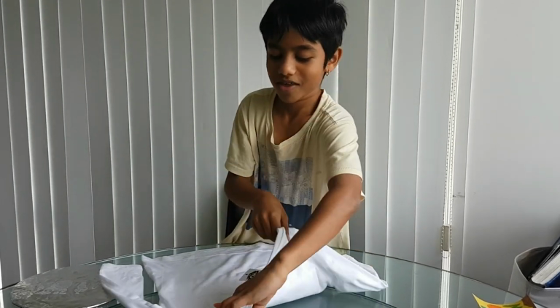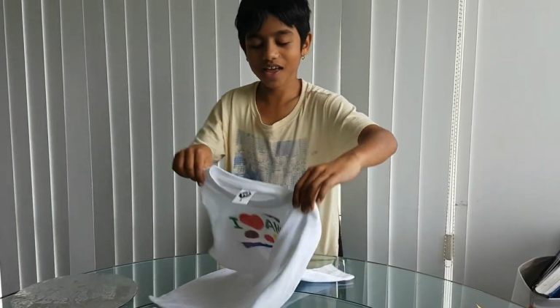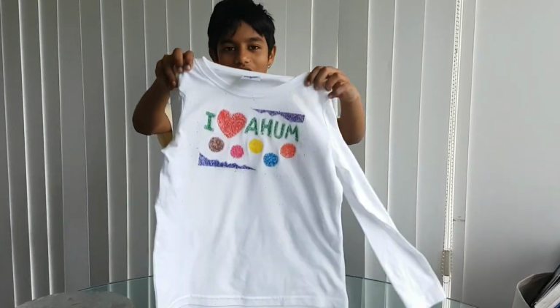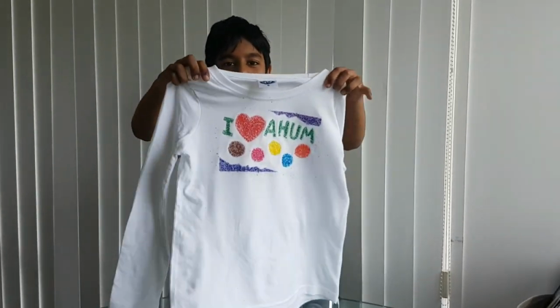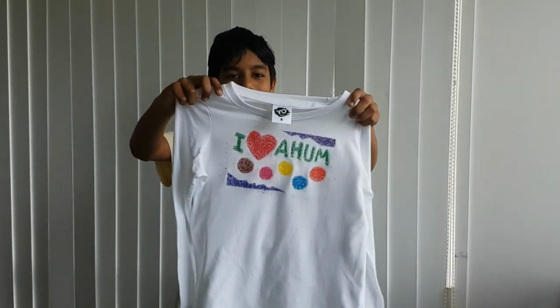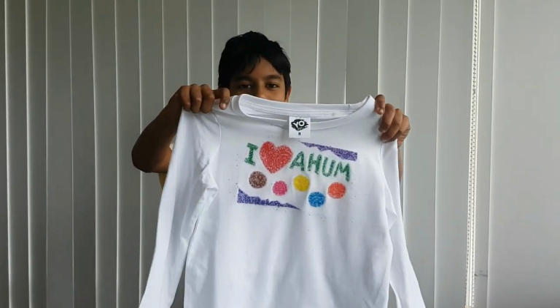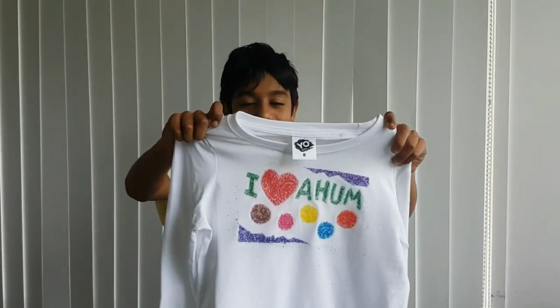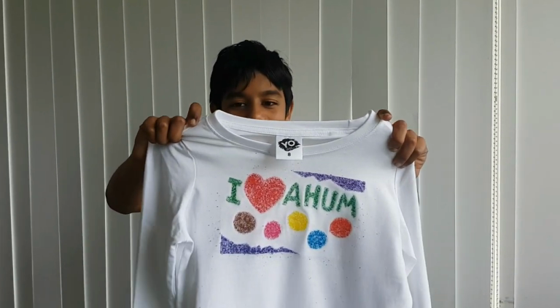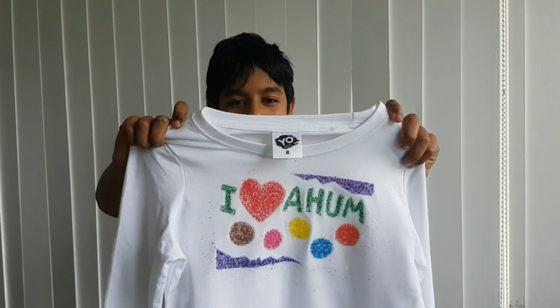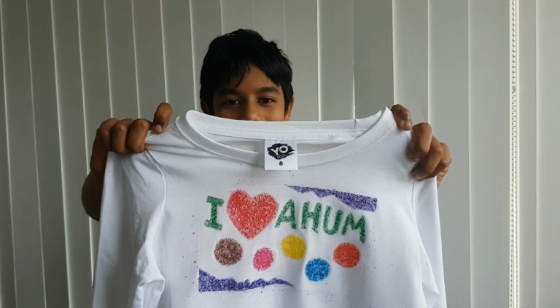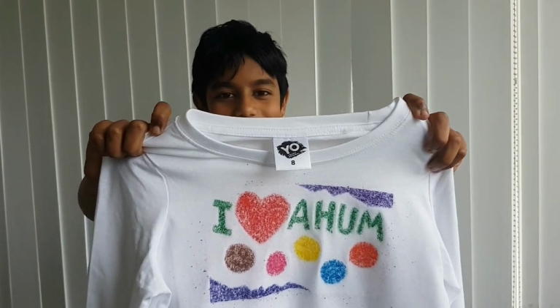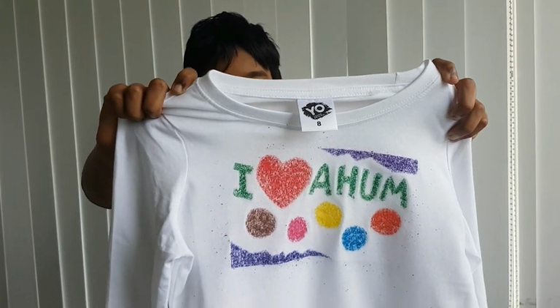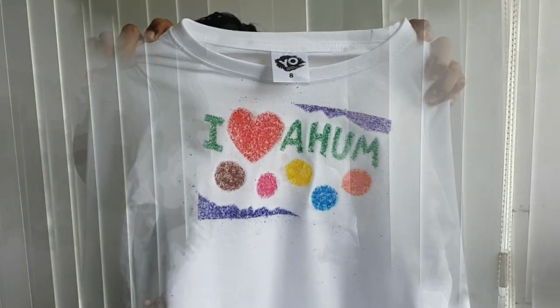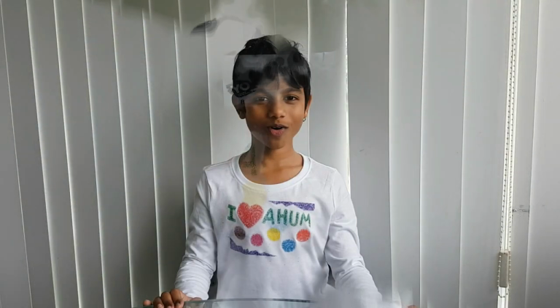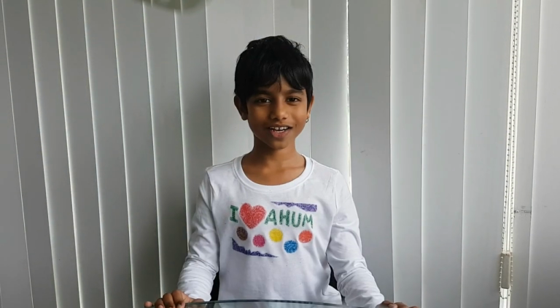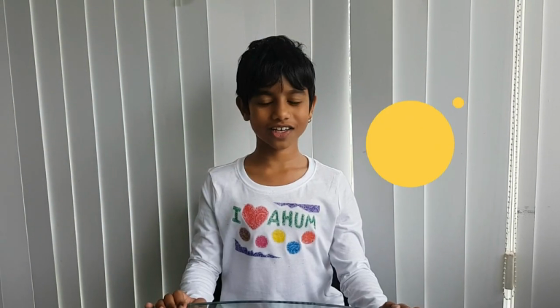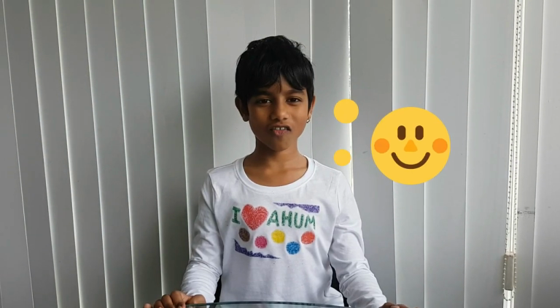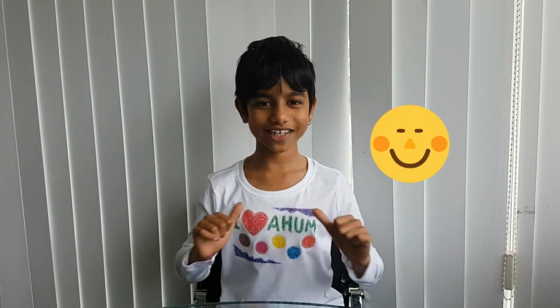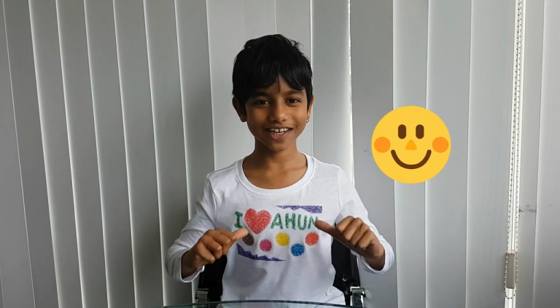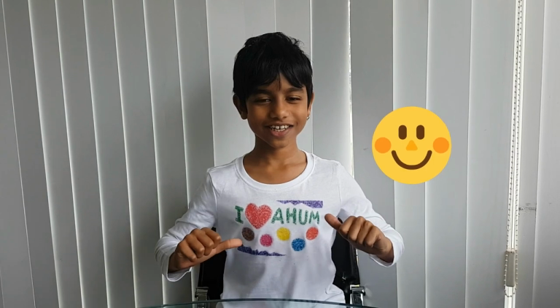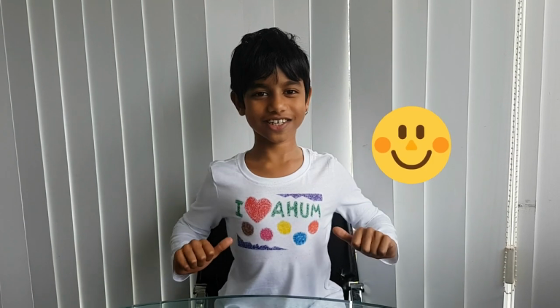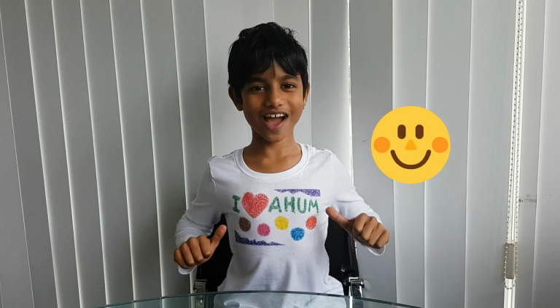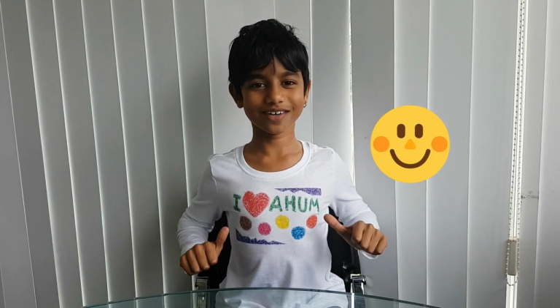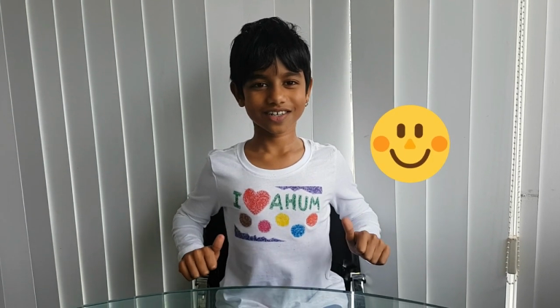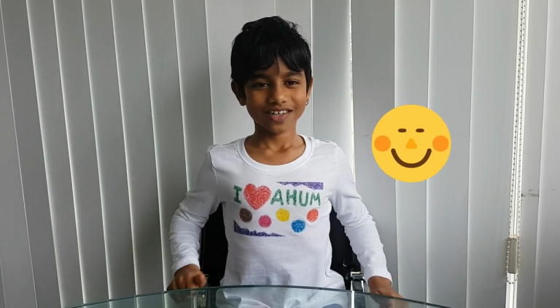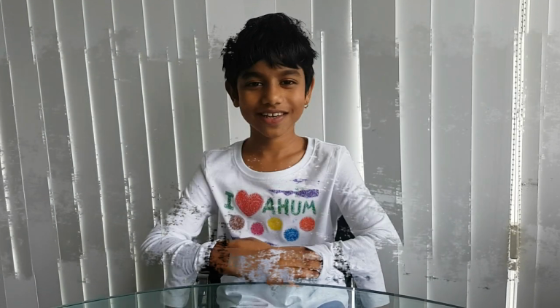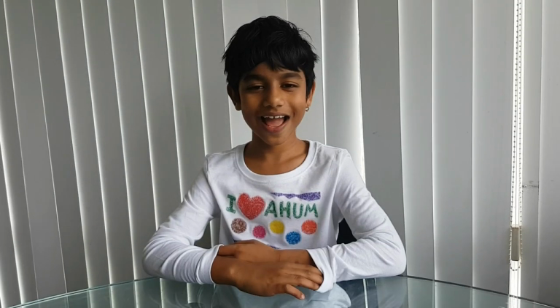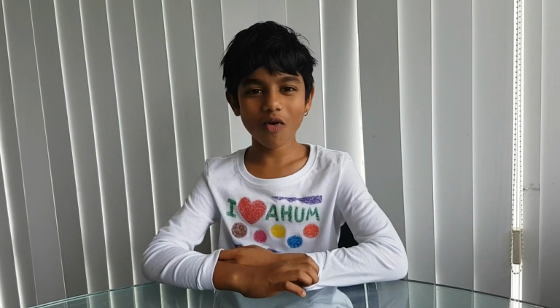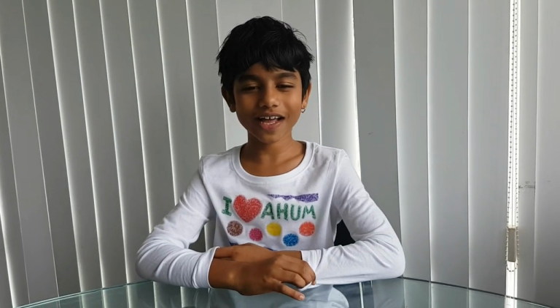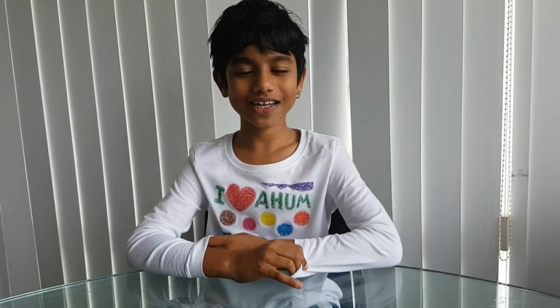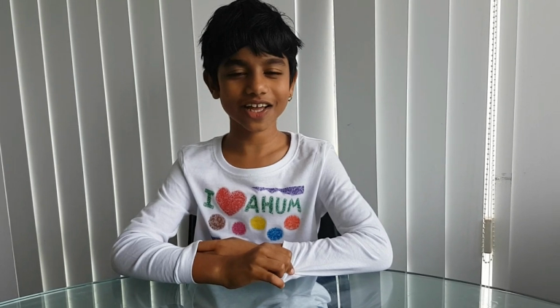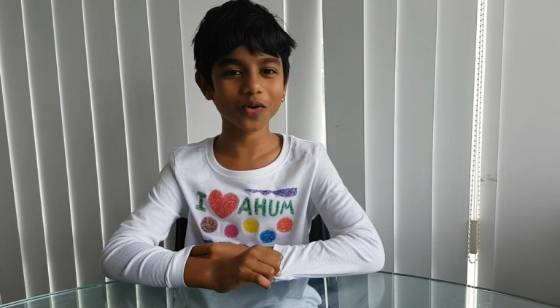So there you go — your very own design on a t-shirt. What do you think of this guy's t-shirt now? Thanks for watching, guys. See you soon.